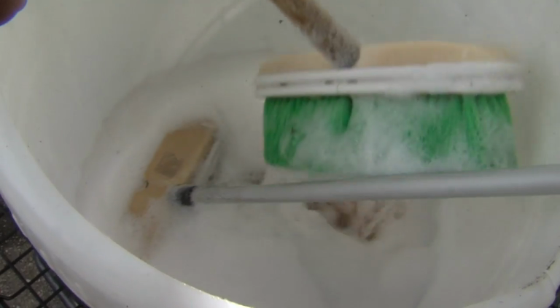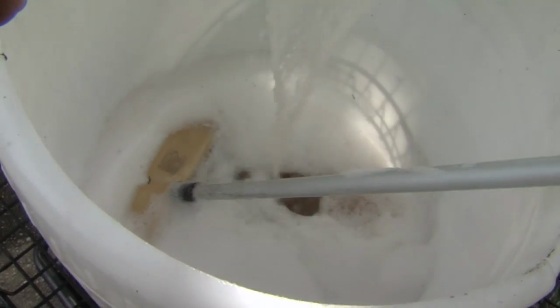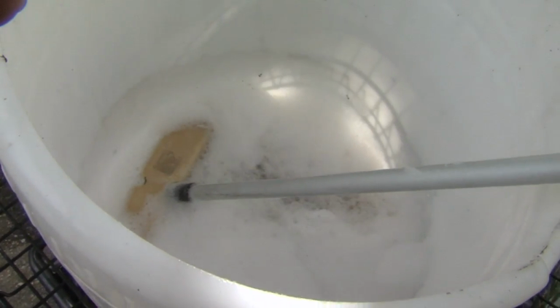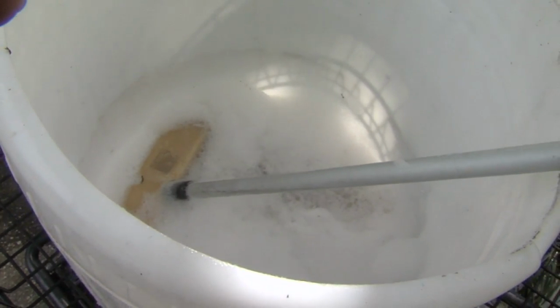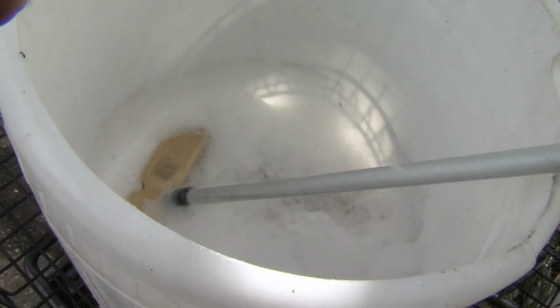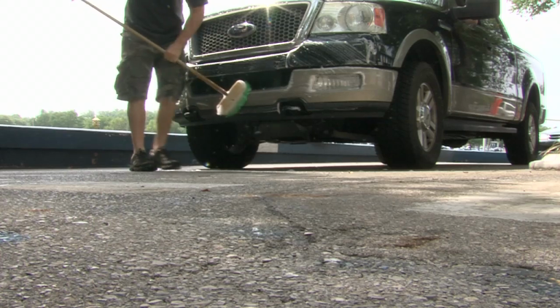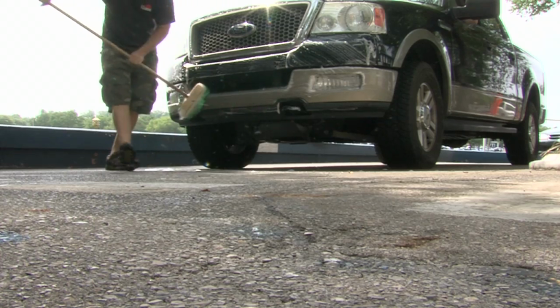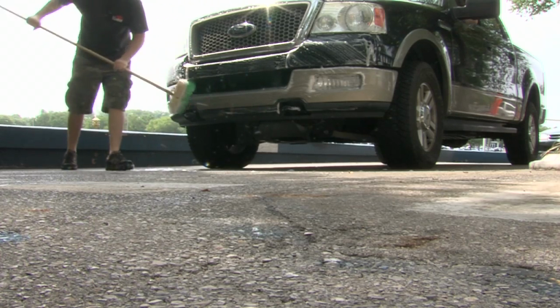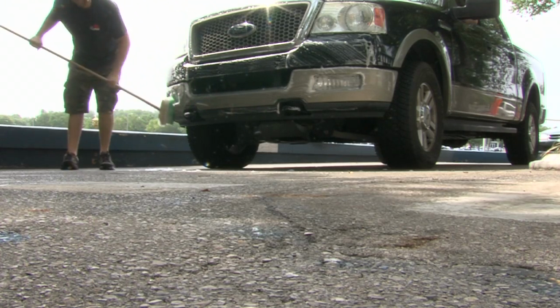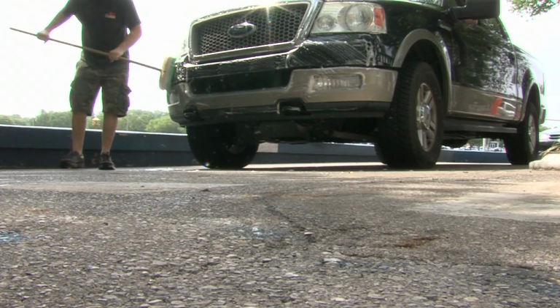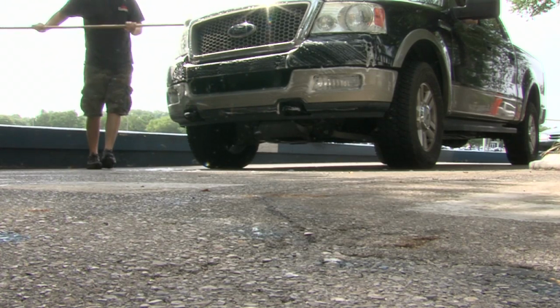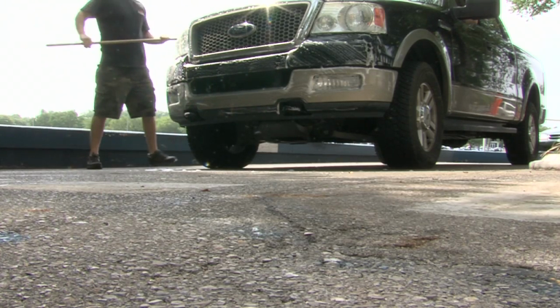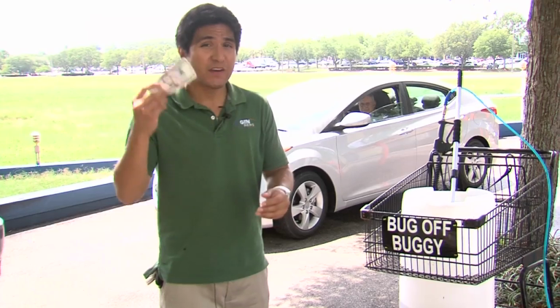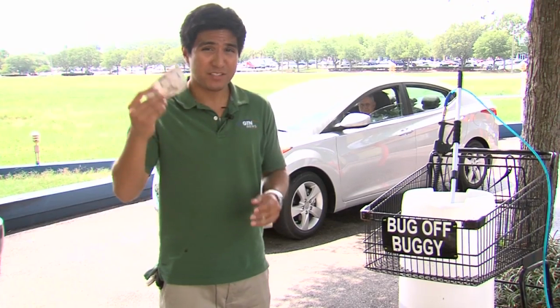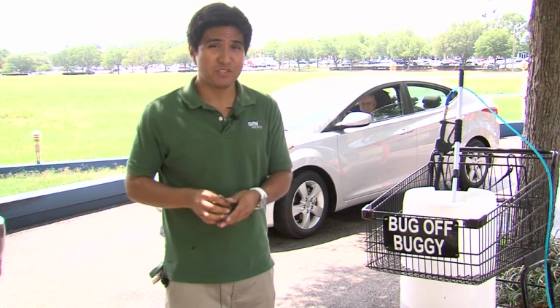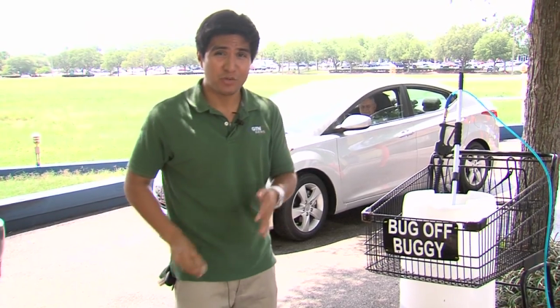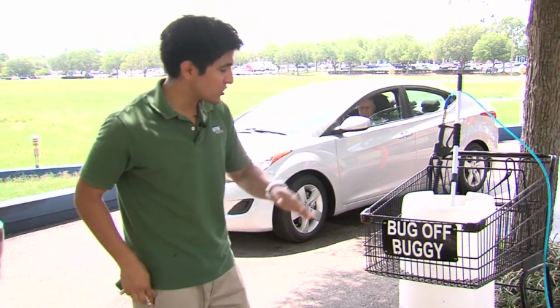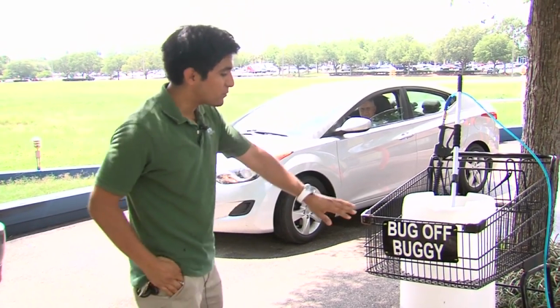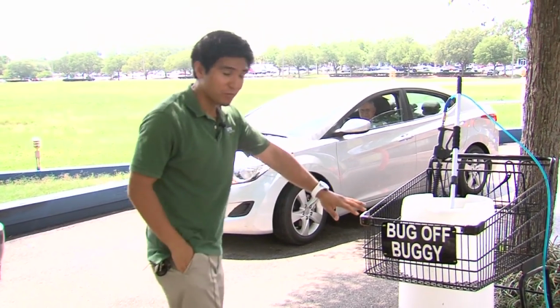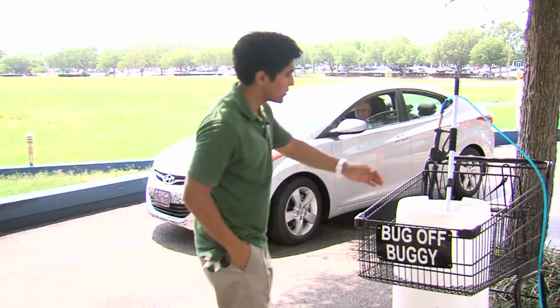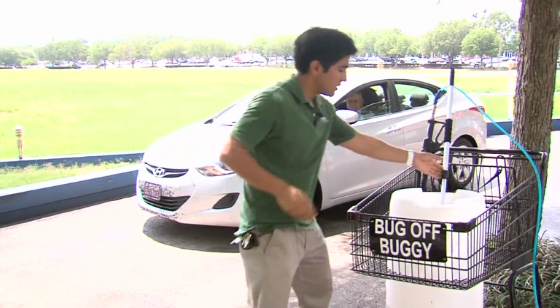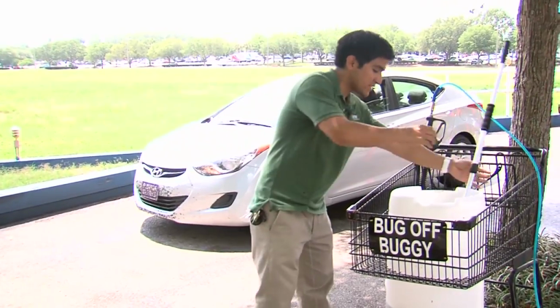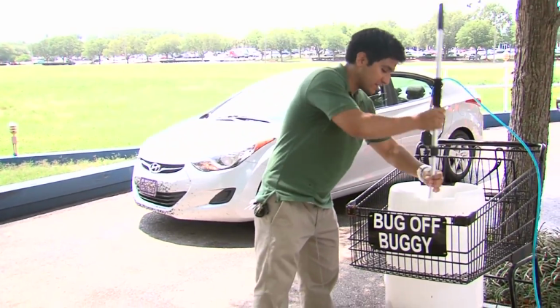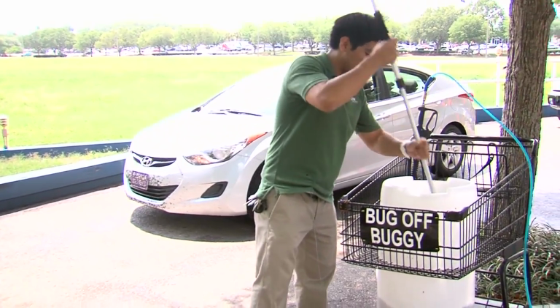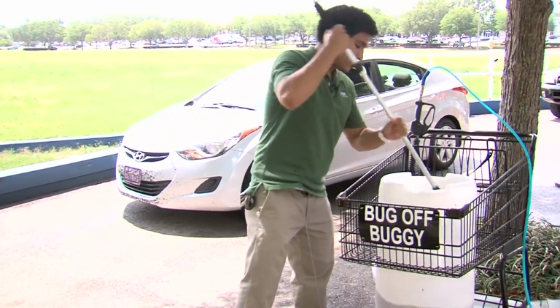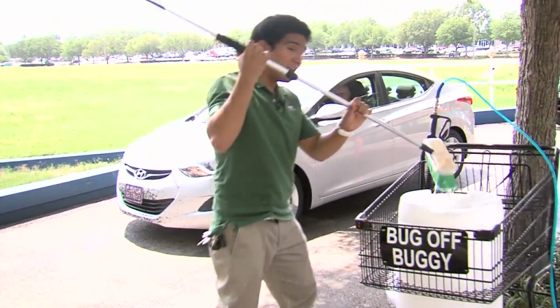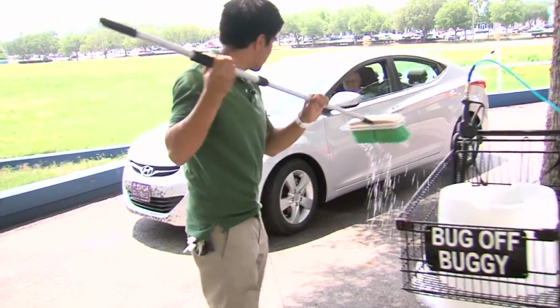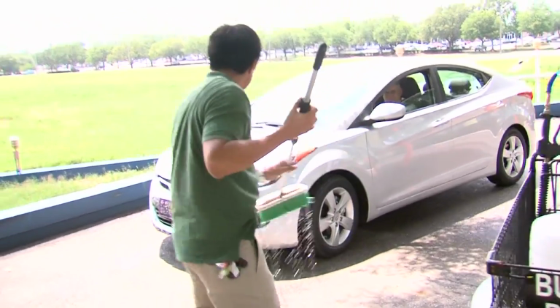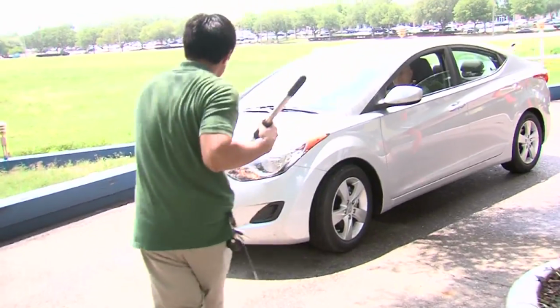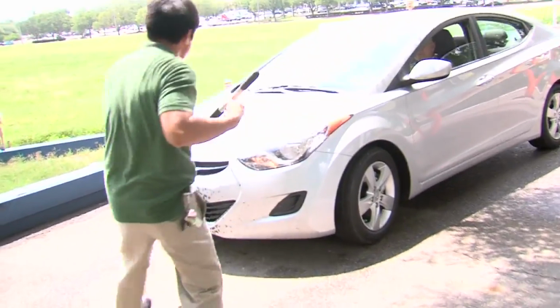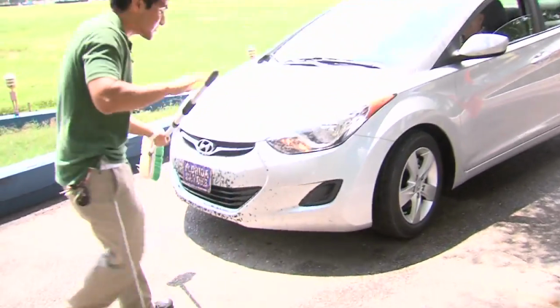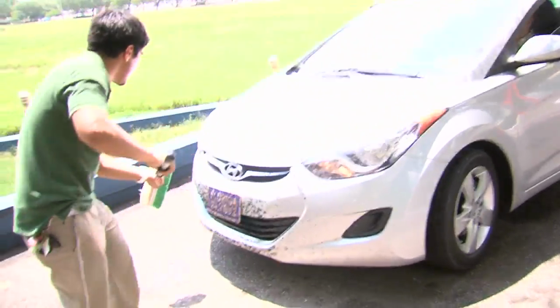Many are turning to car washes like Park Place to help them get their rides back in shape. We were there to help. For five bucks, customers are treated to a solution from the bug-off buggy, which will help deal with some of the mess these pesky bugs leave behind.